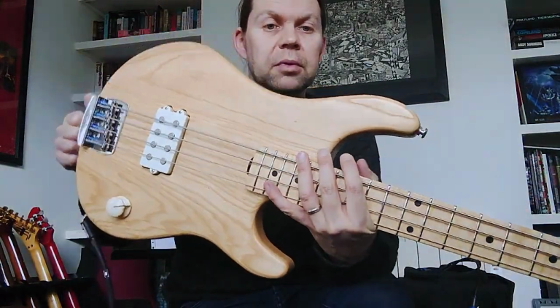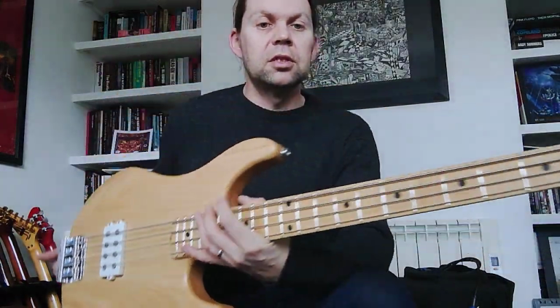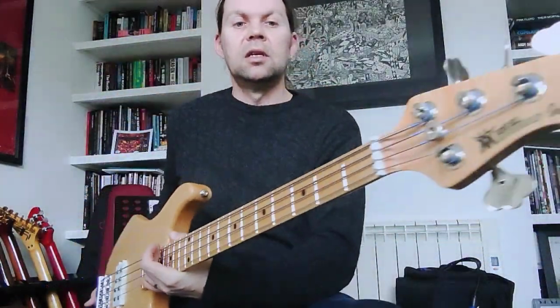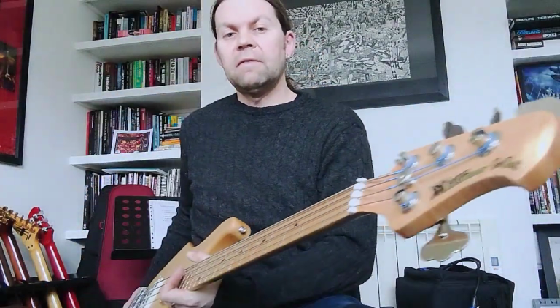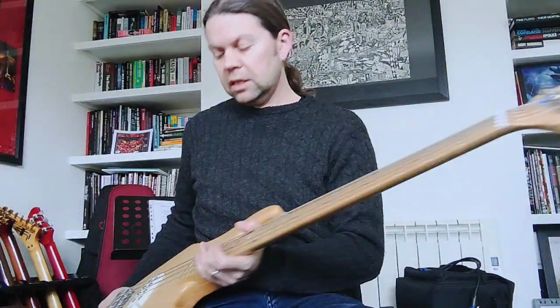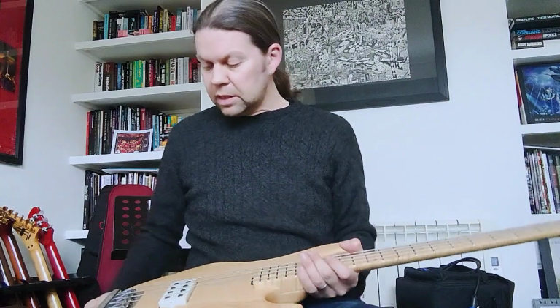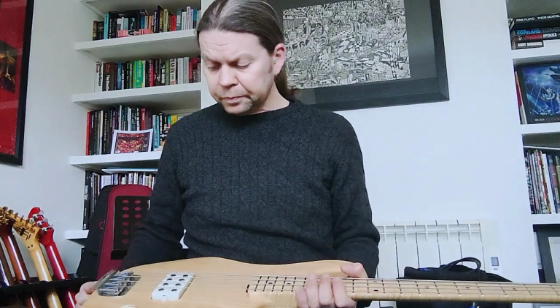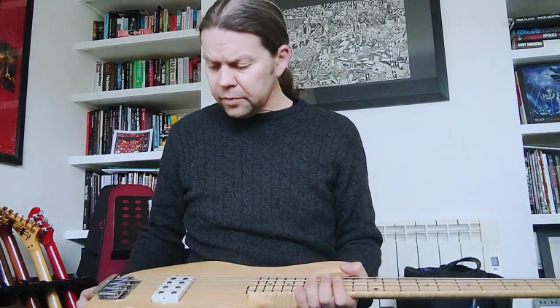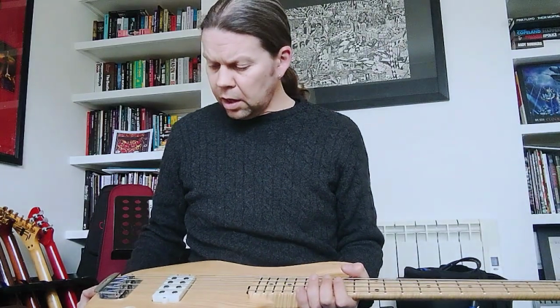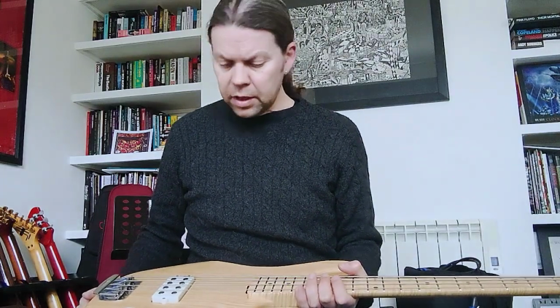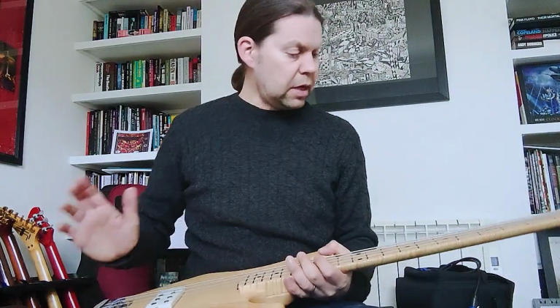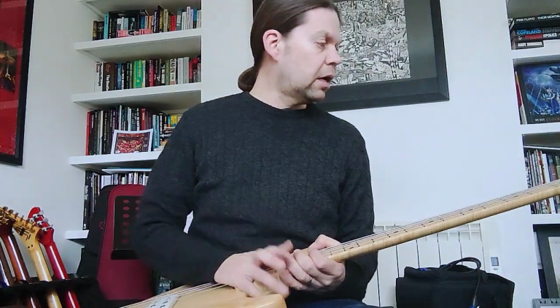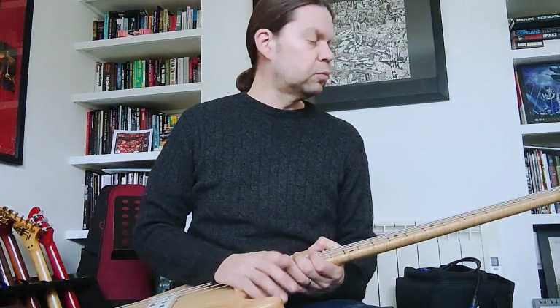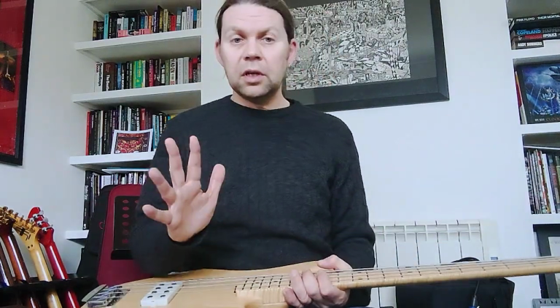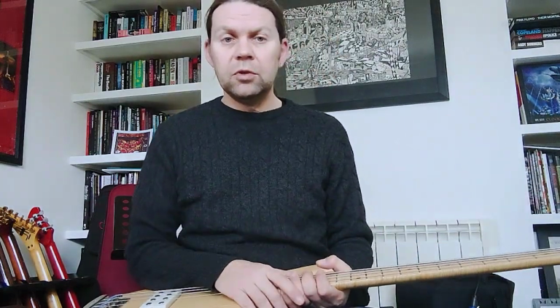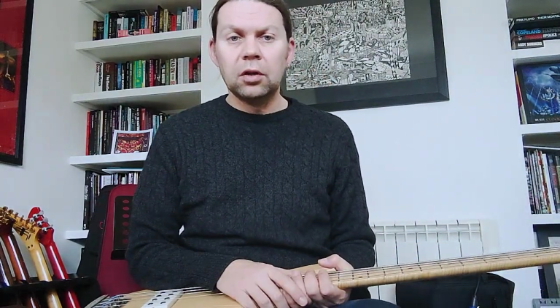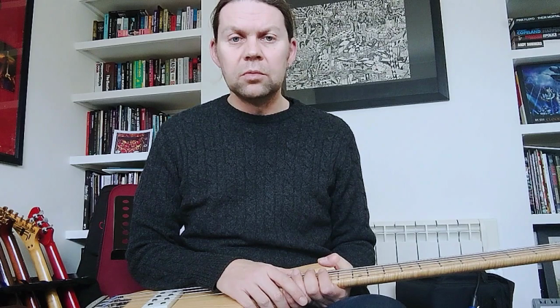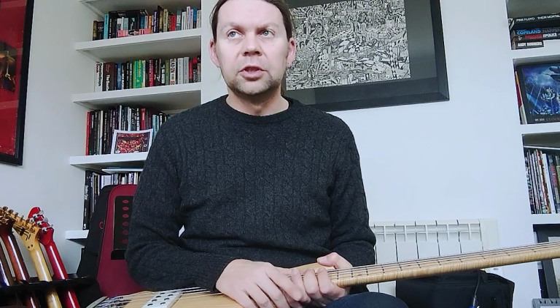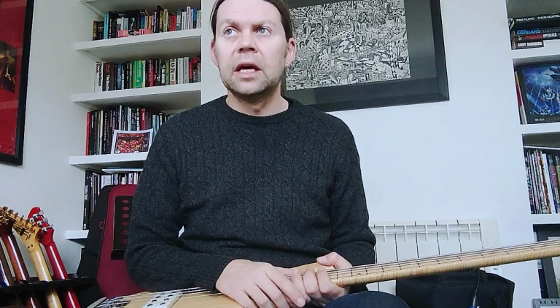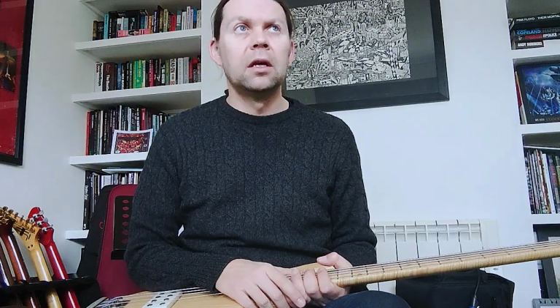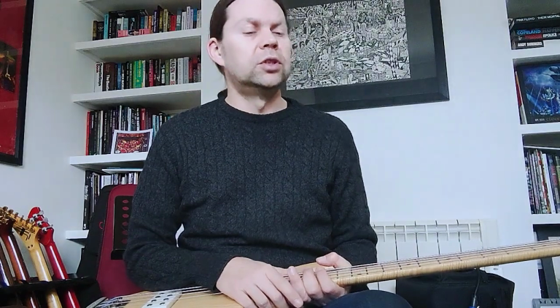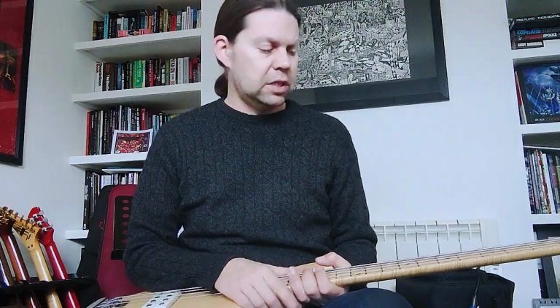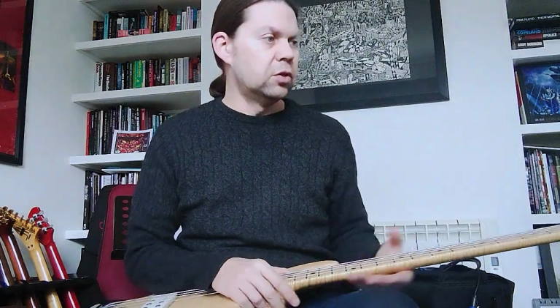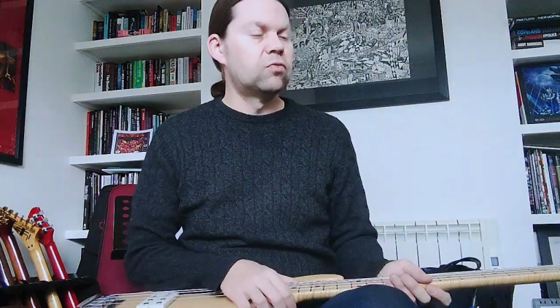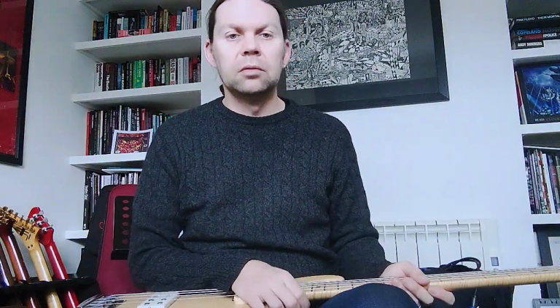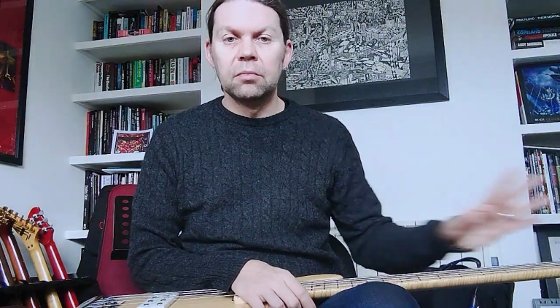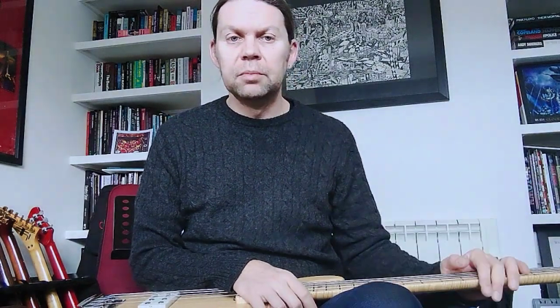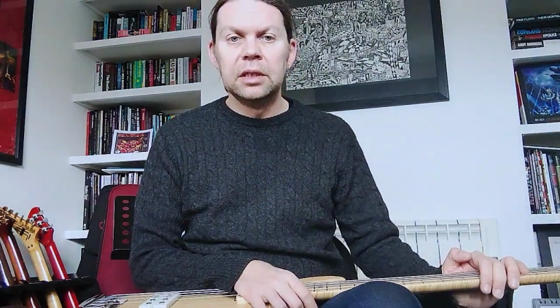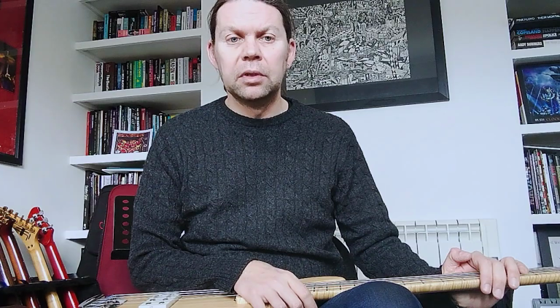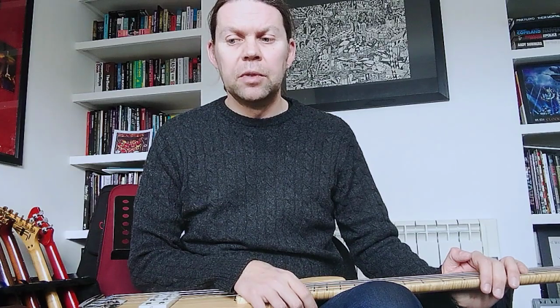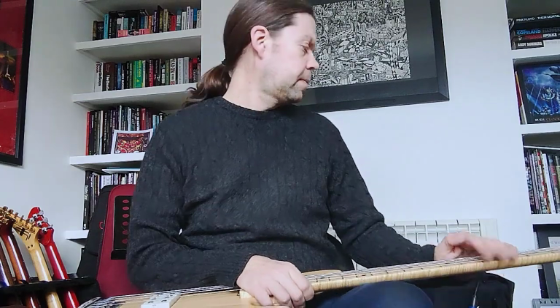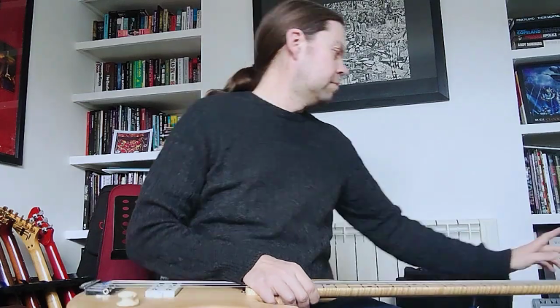Spanking condition, not gigged — home studio only for a couple of sessions. Fantastic bass, with the original hard case as well — it's not pictured but it is the one that came with it.